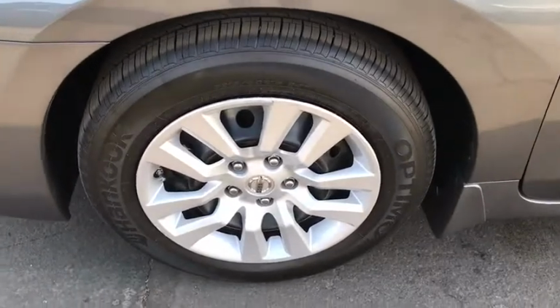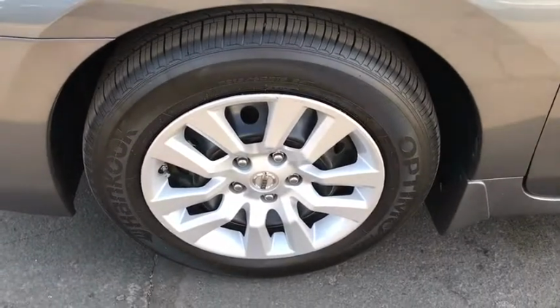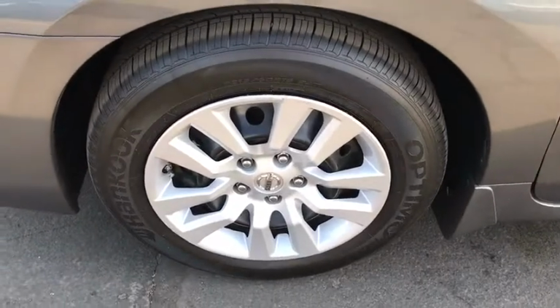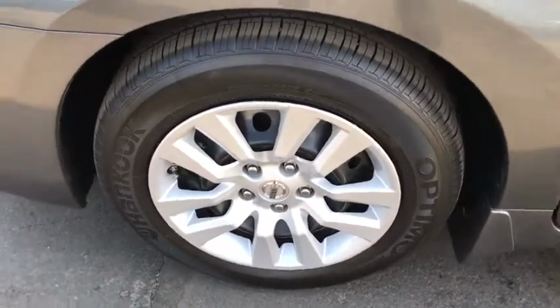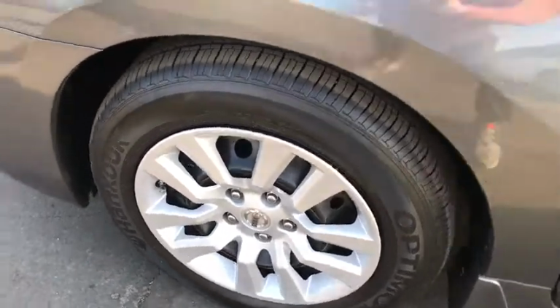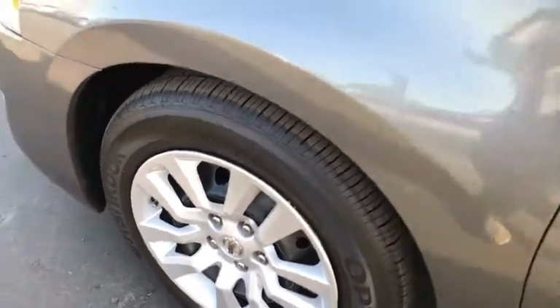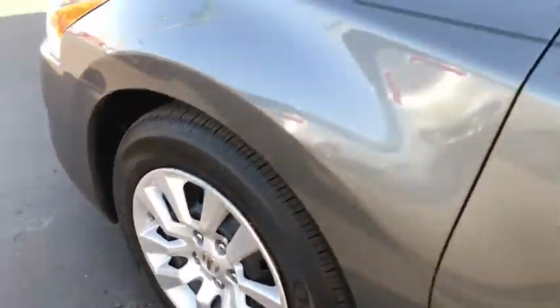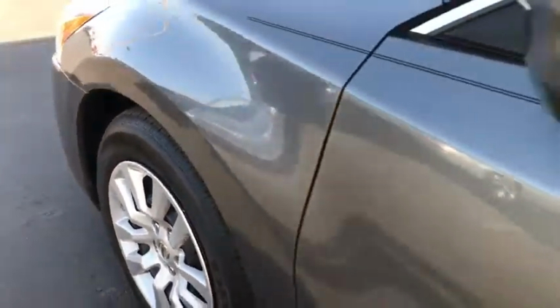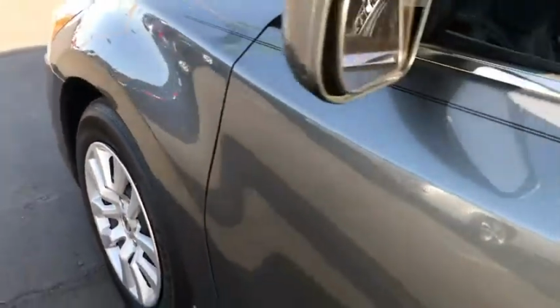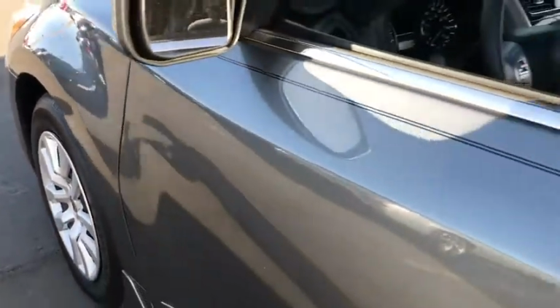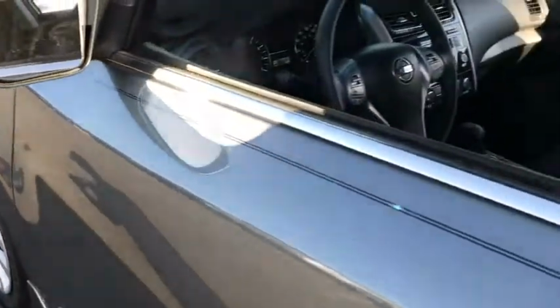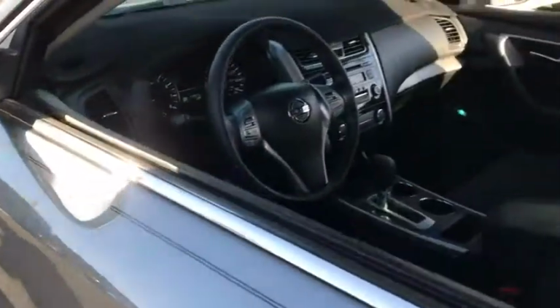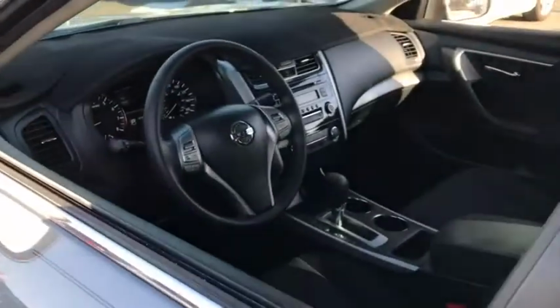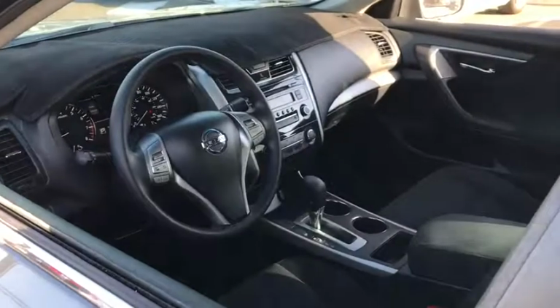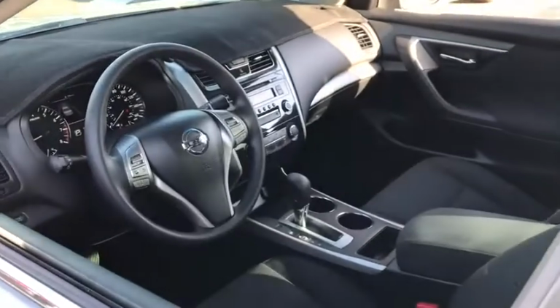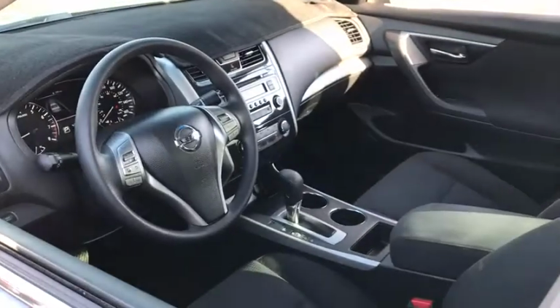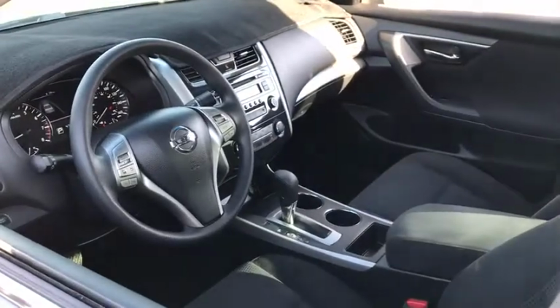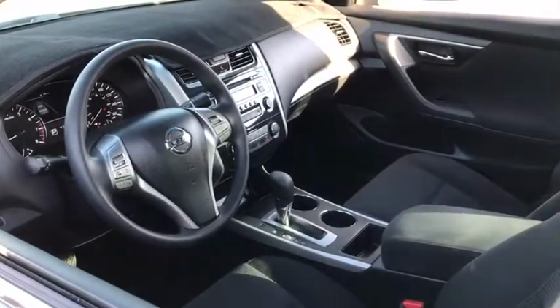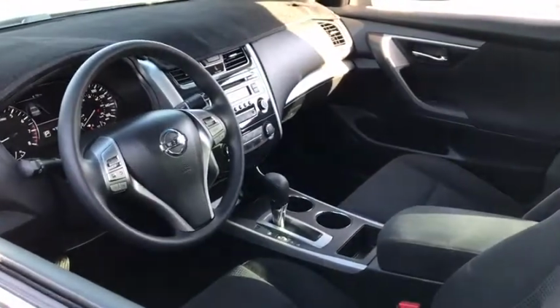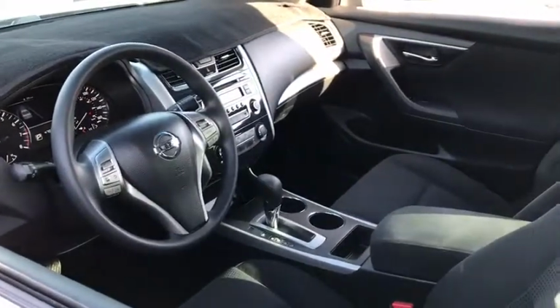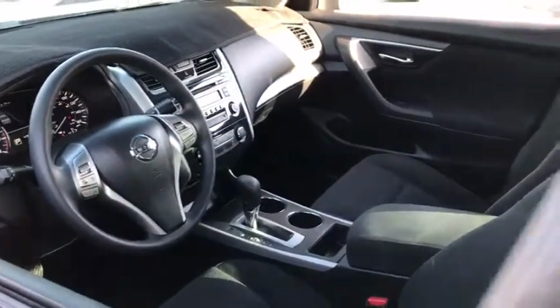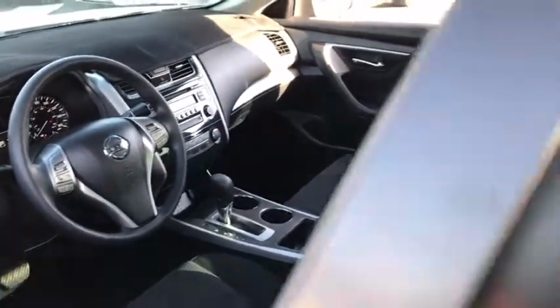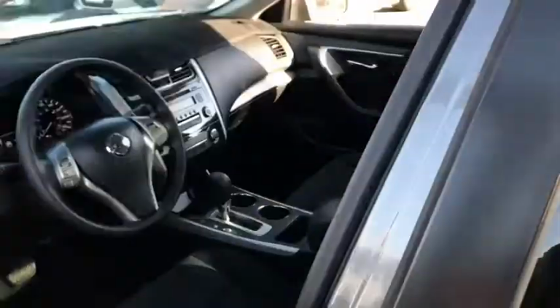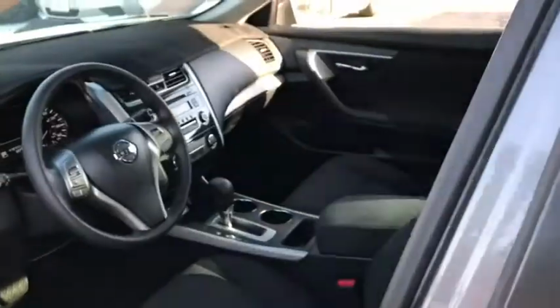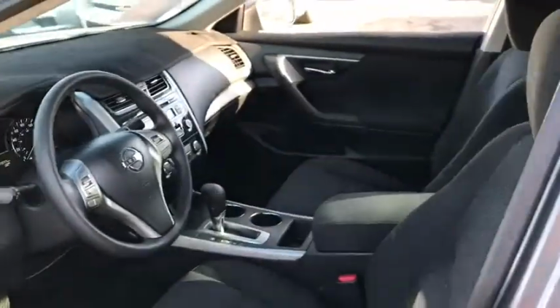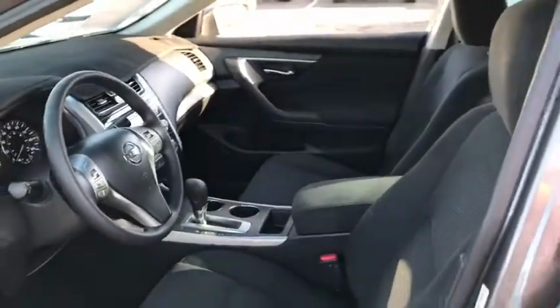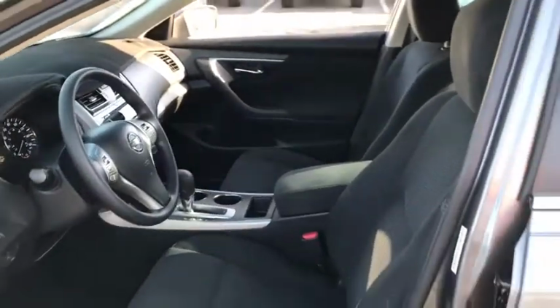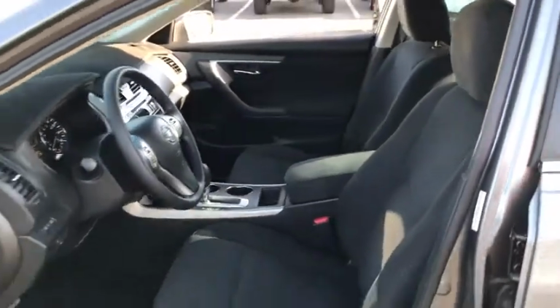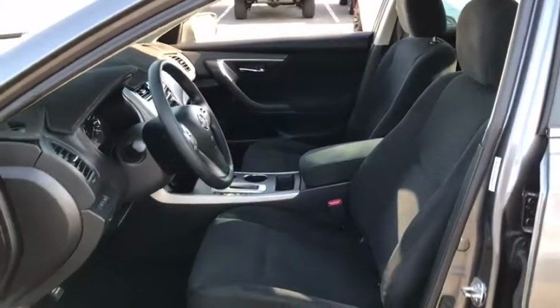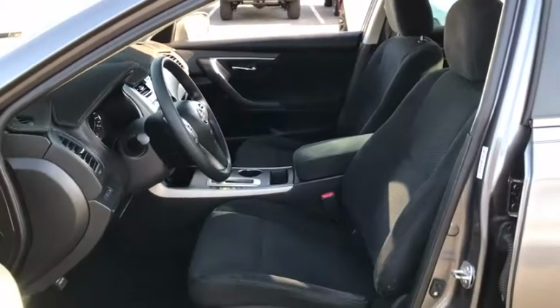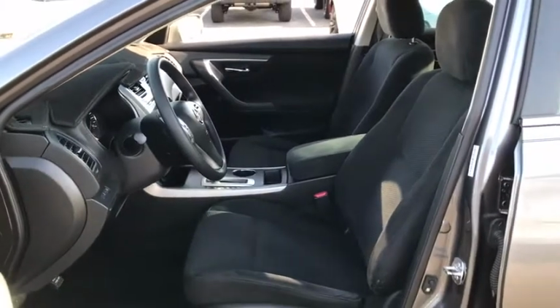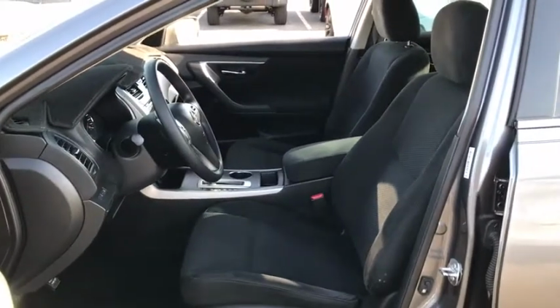Power windows, trip computer, passenger airbag, security system, power door locks. This vehicle is Carfax certified one owner and qualifies for the Carfax buyback guarantee.